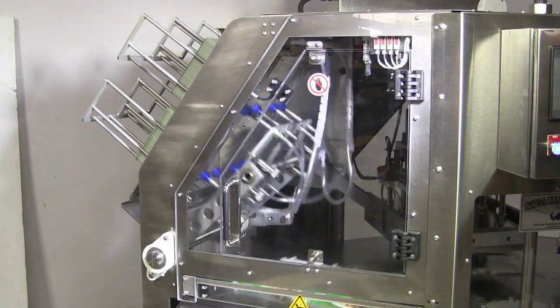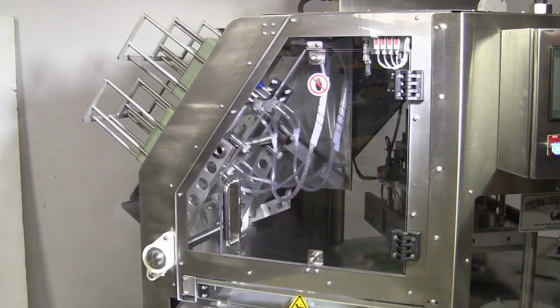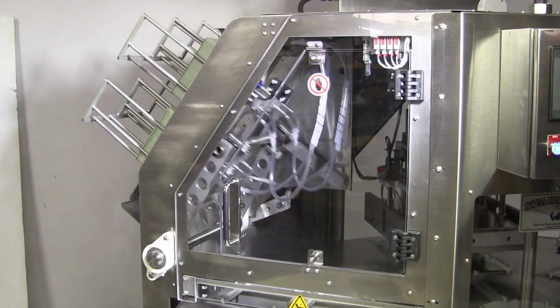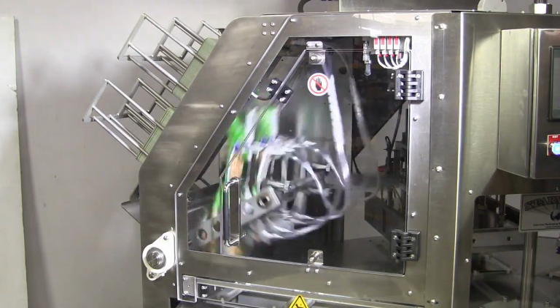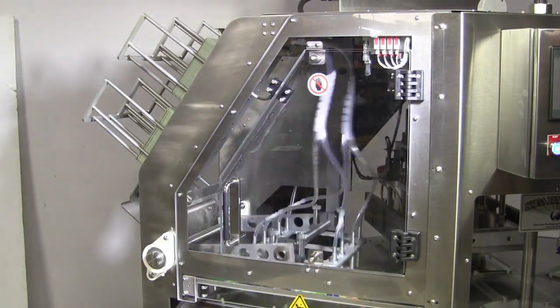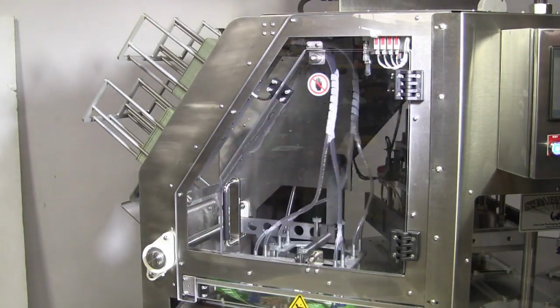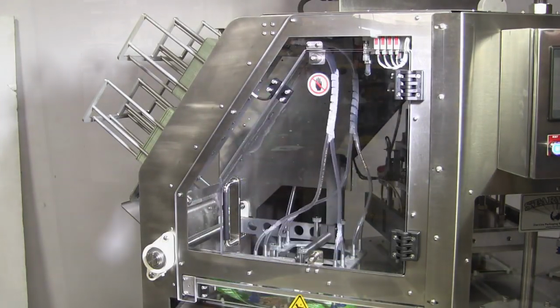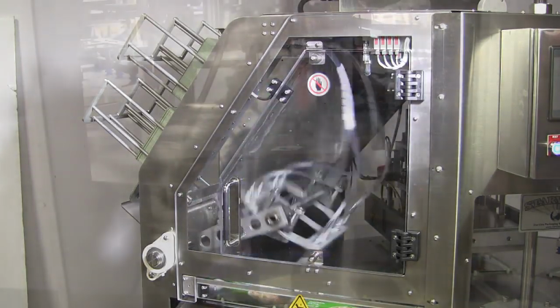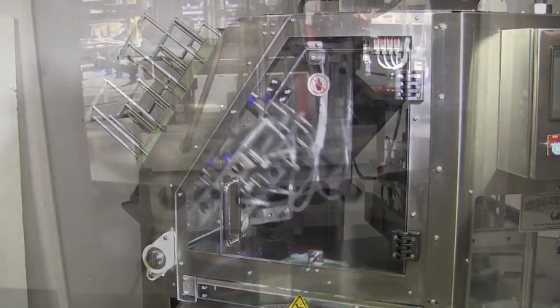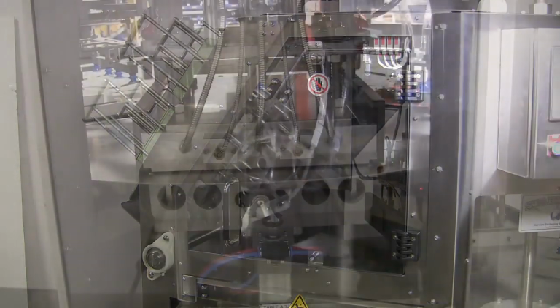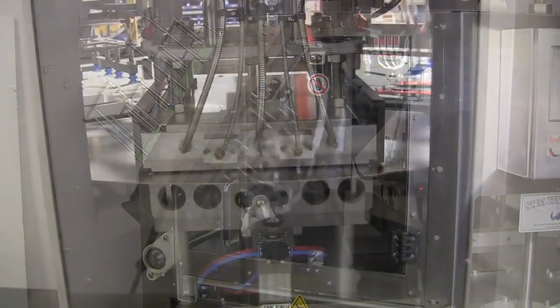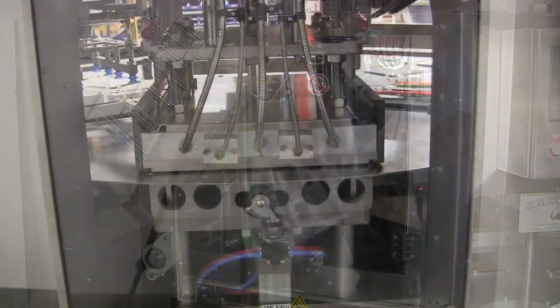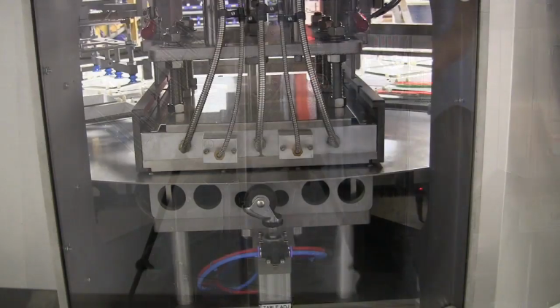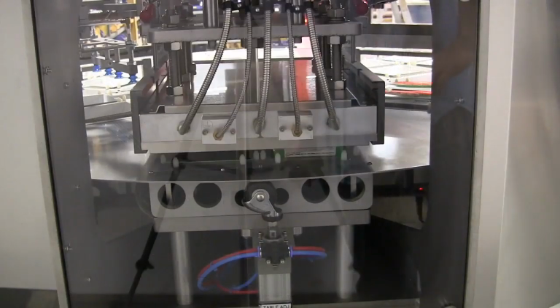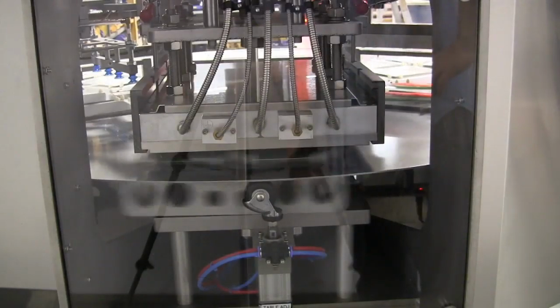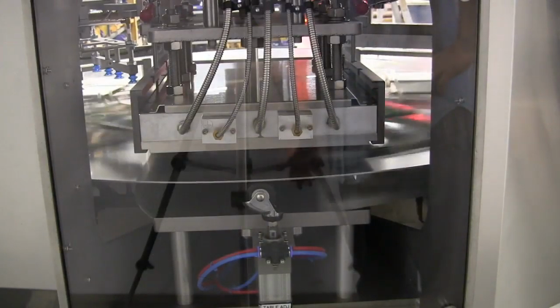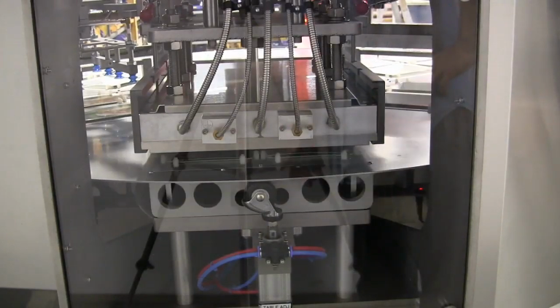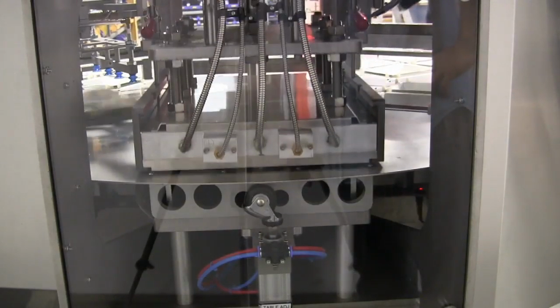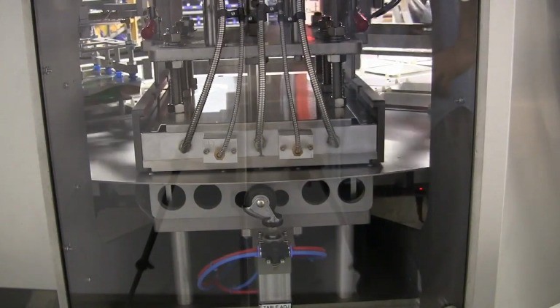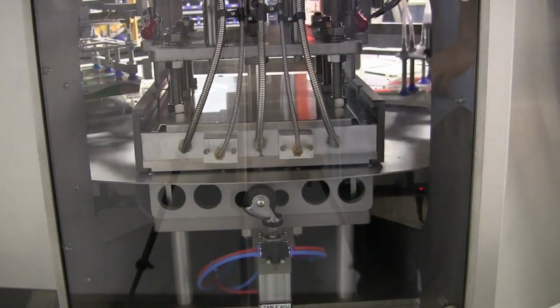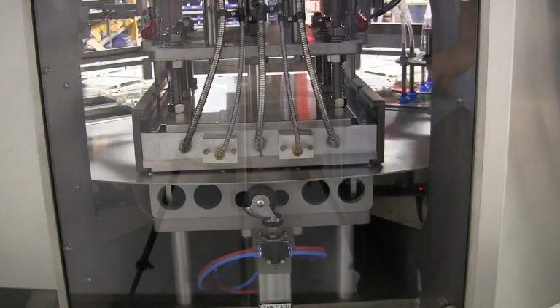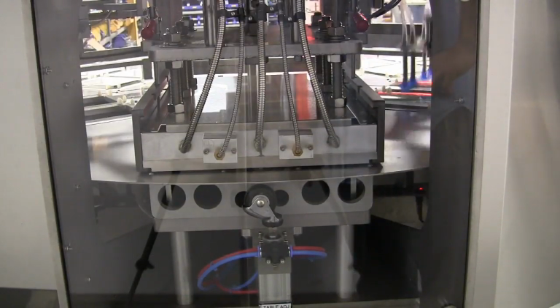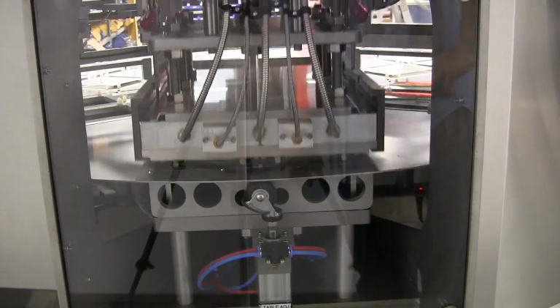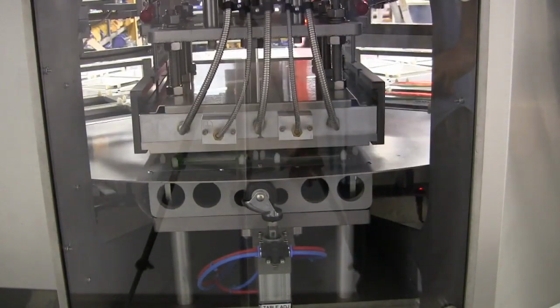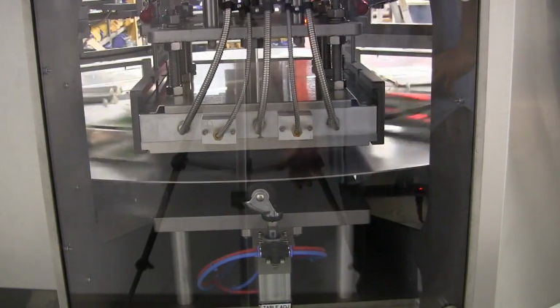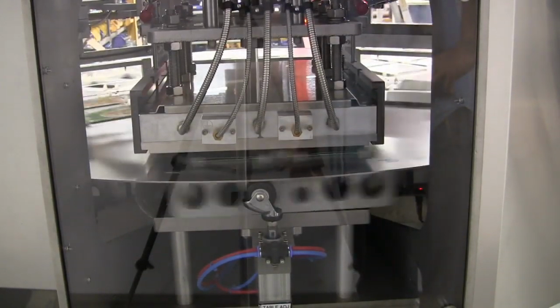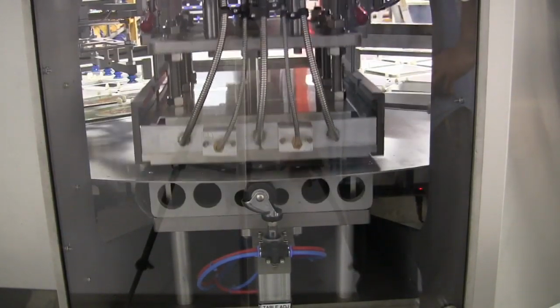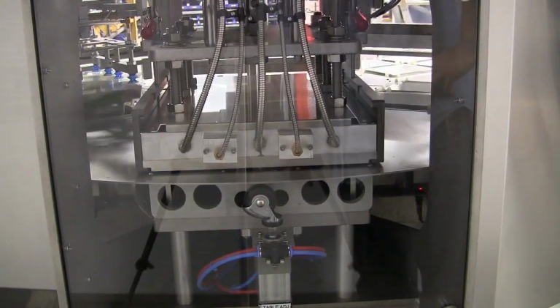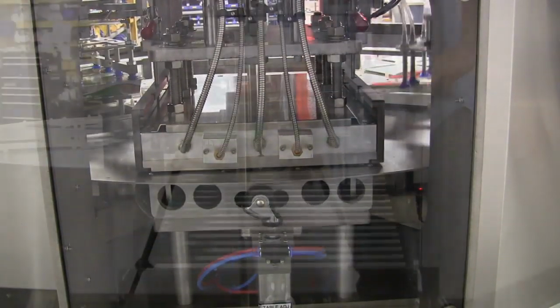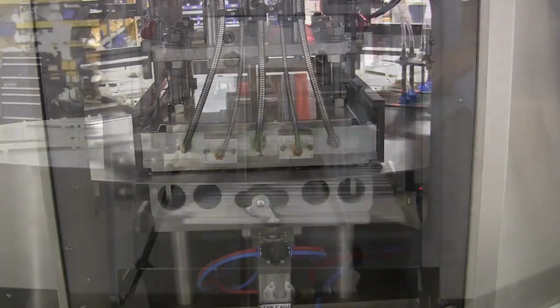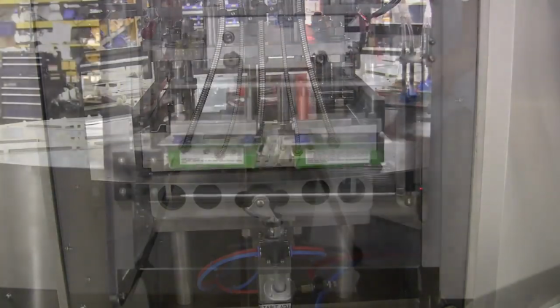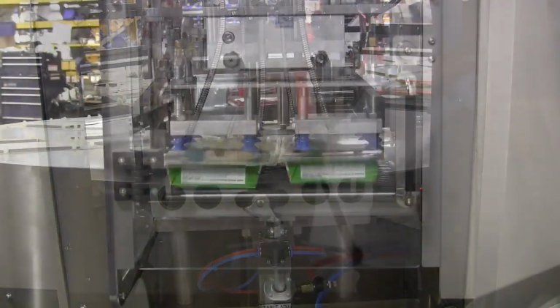Paperboard lids are automatically fed onto the food trays and heat-sealed. Finished packages are unloaded to a short gravity roller conveyor.